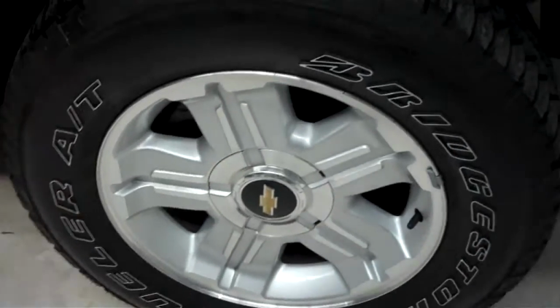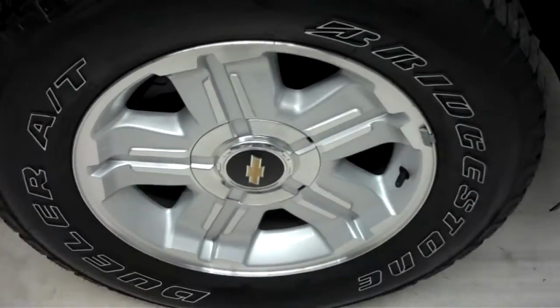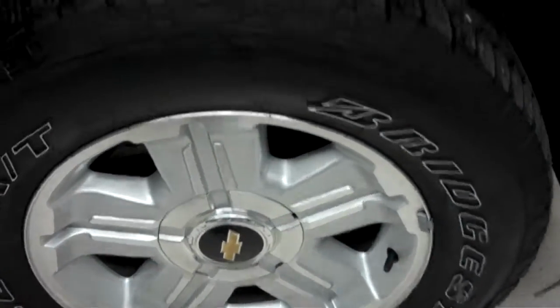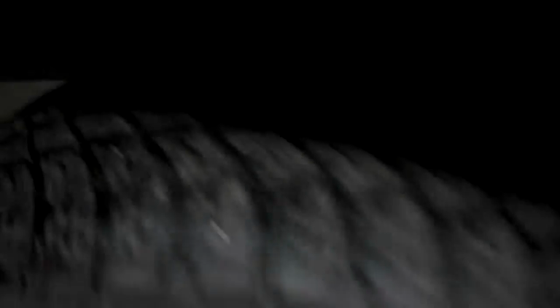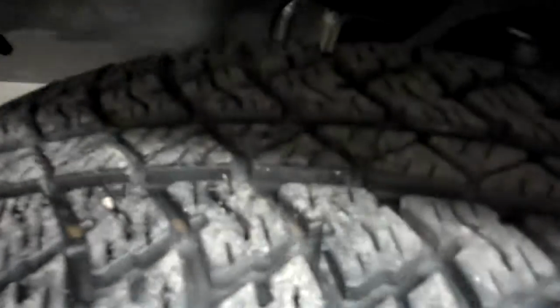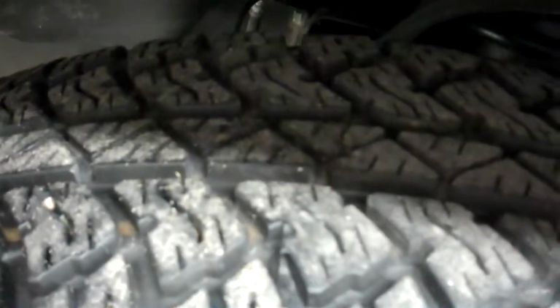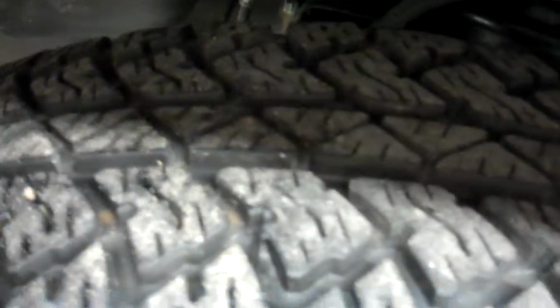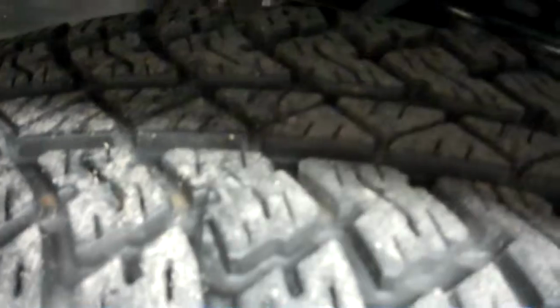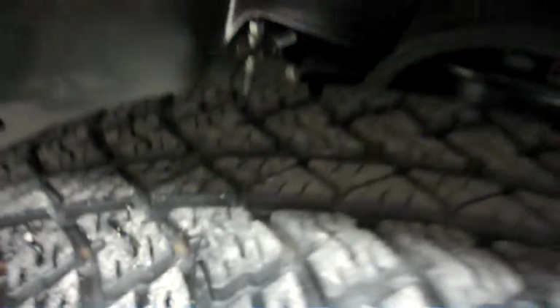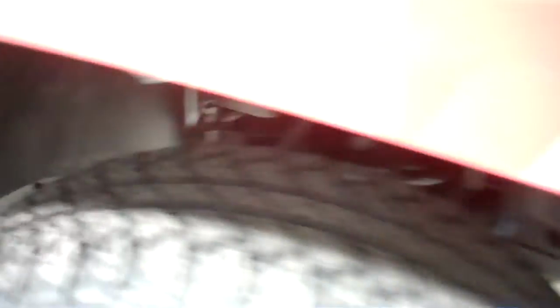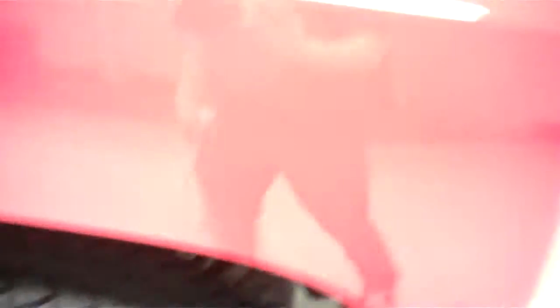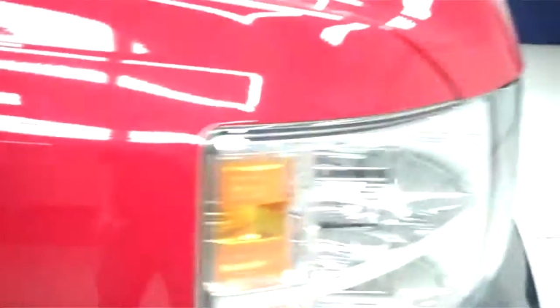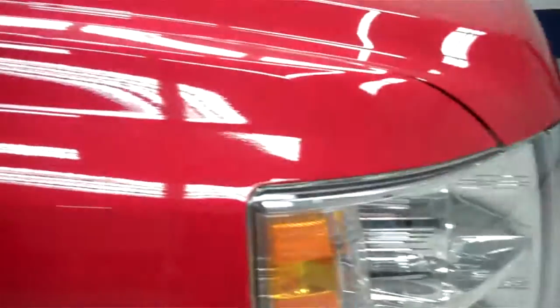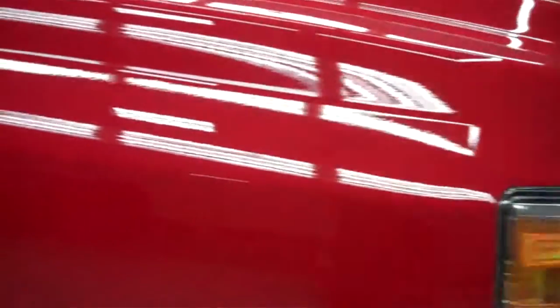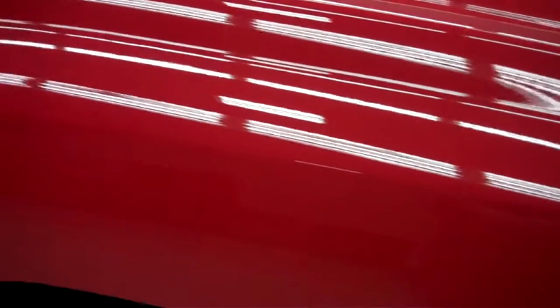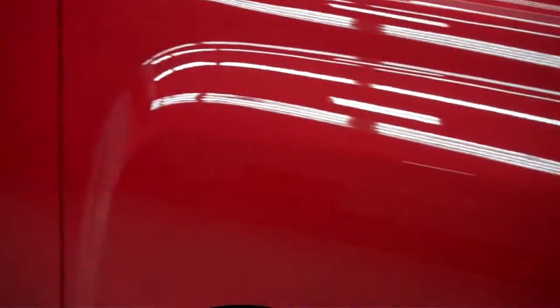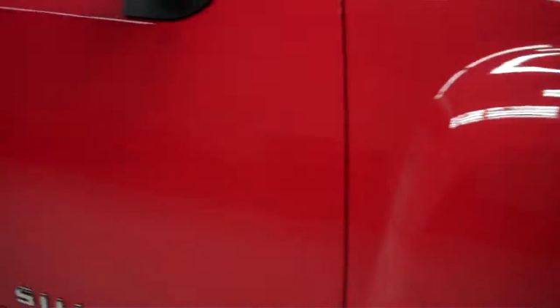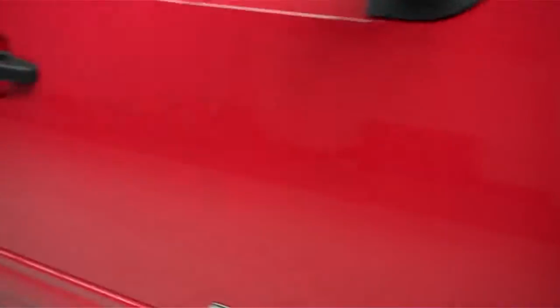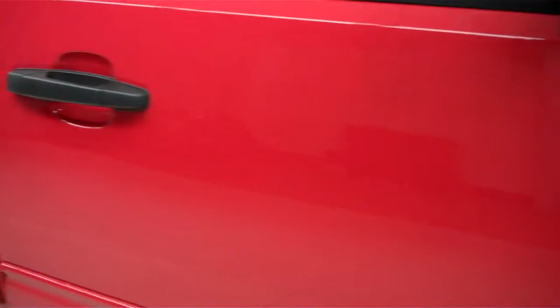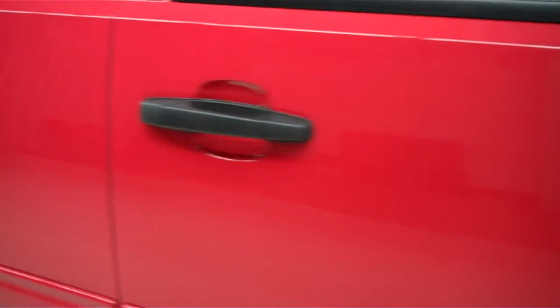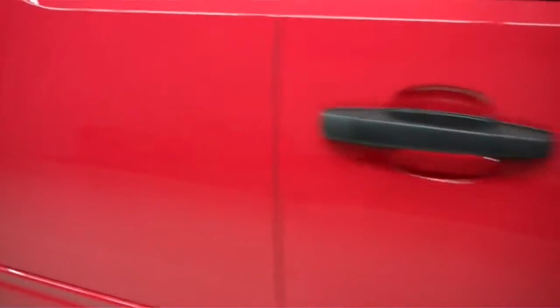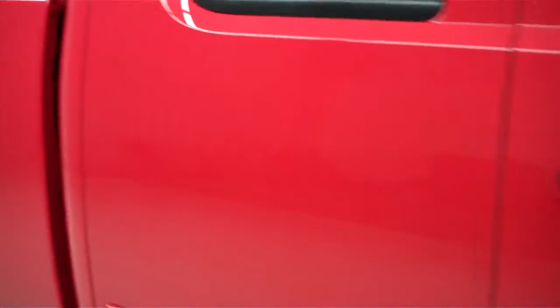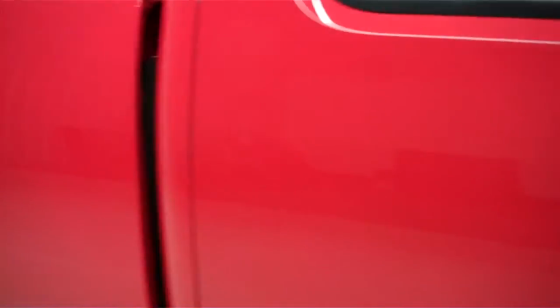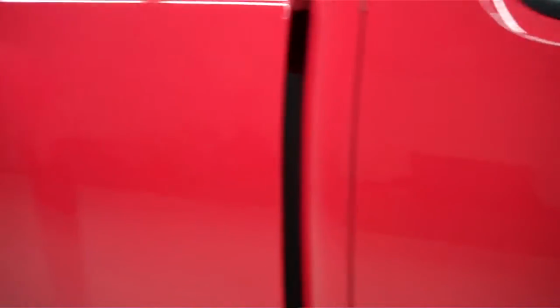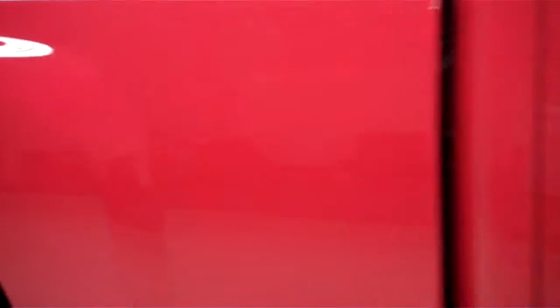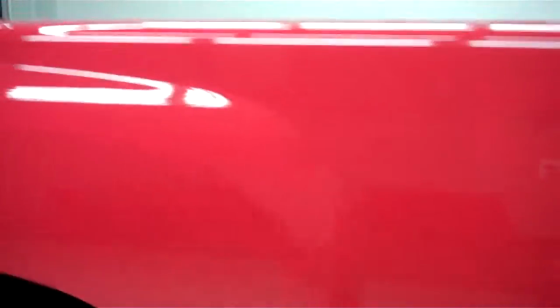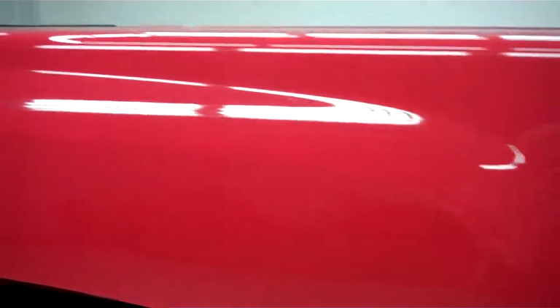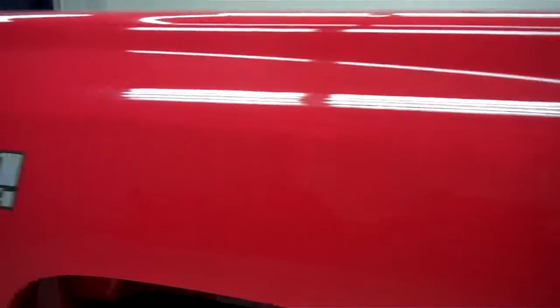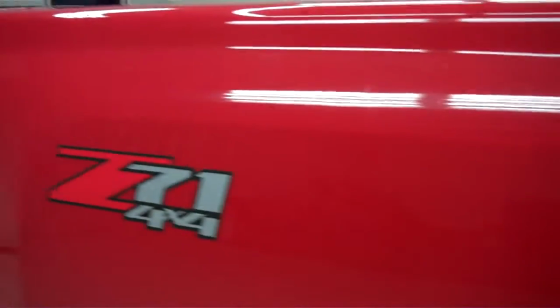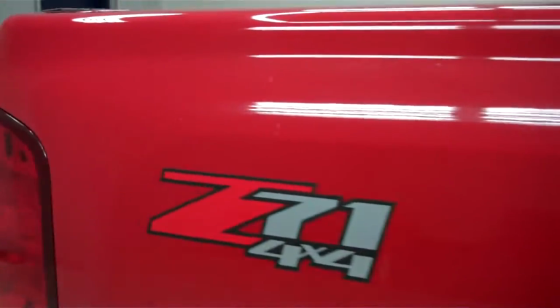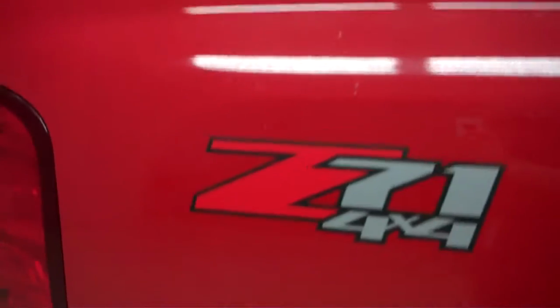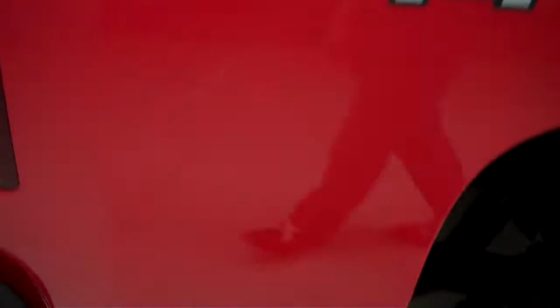Bridgestone Dualer tires with about 90% of the tread left. Color is red. Paint is very clean and reflective and the body is in great condition. There are no dings or dents in the body.